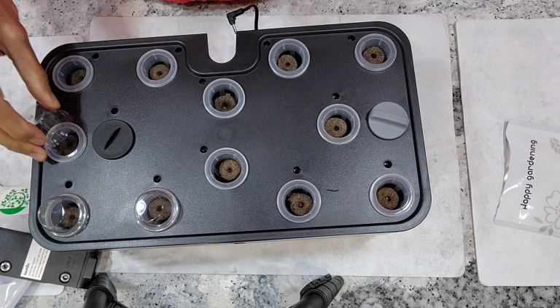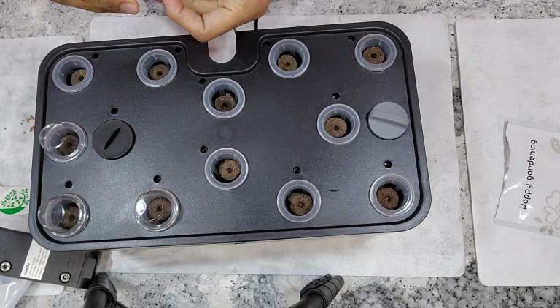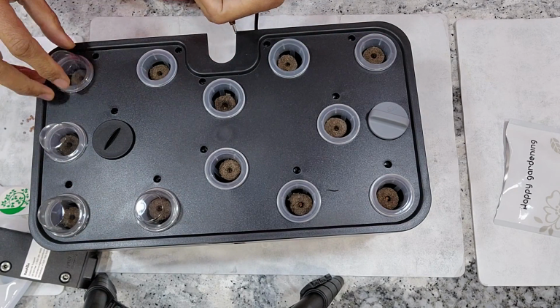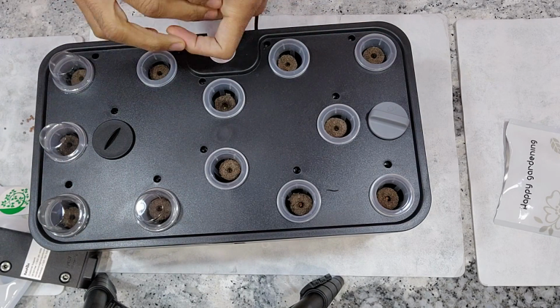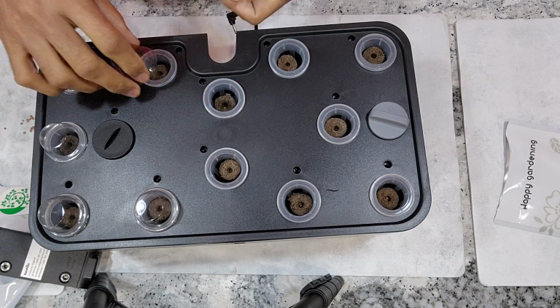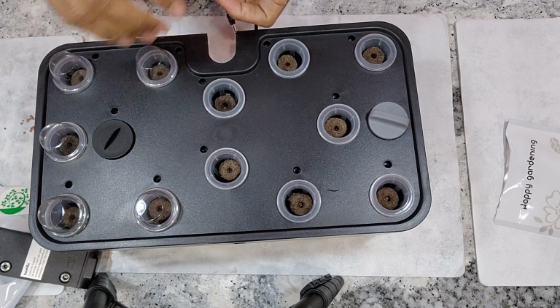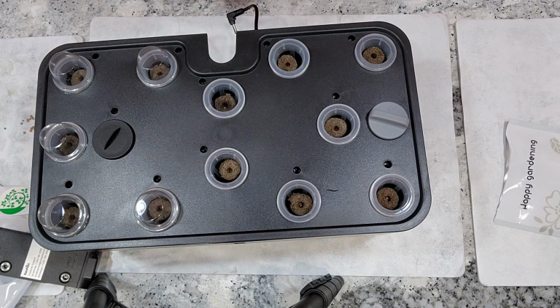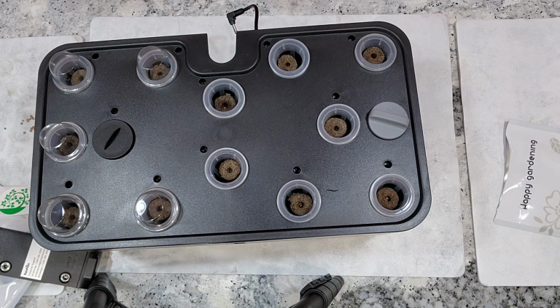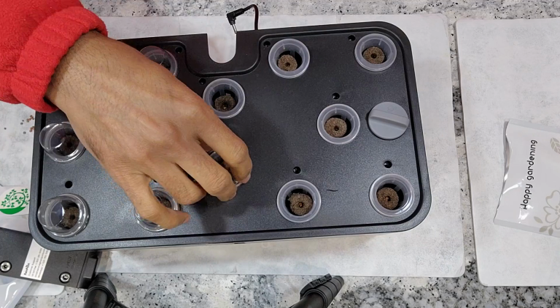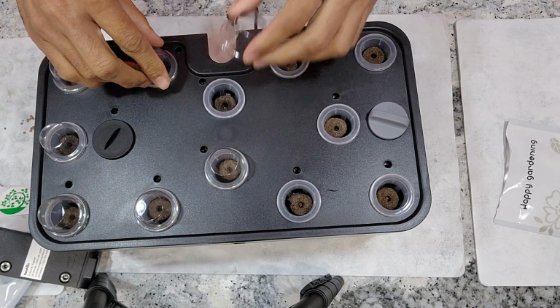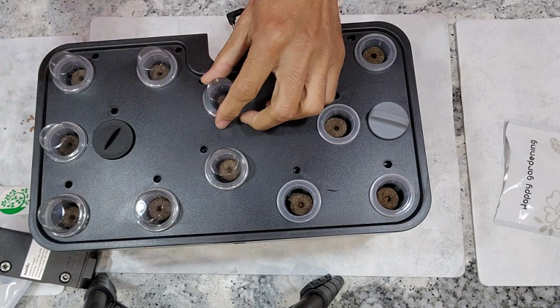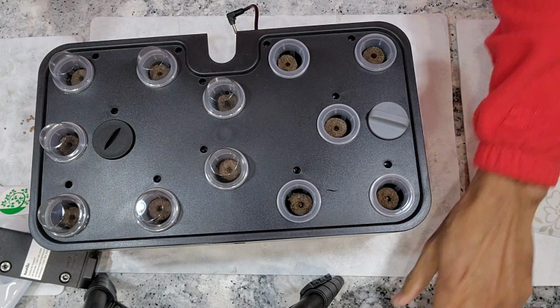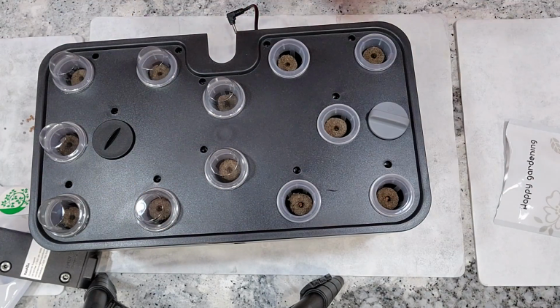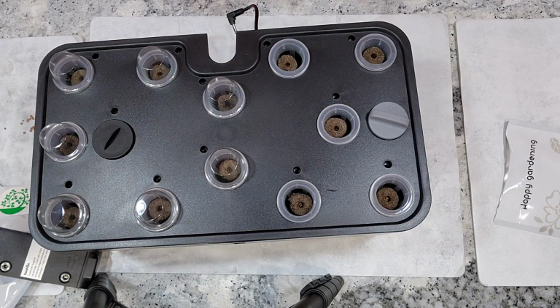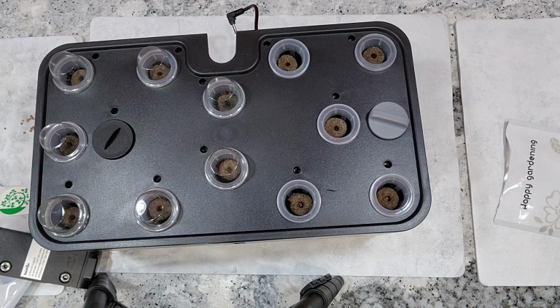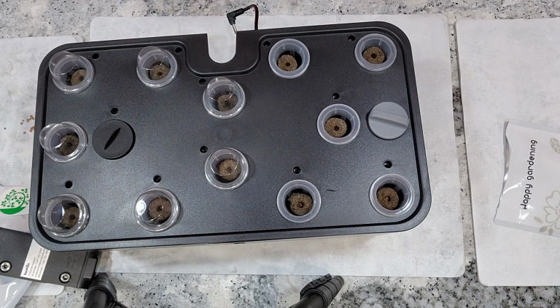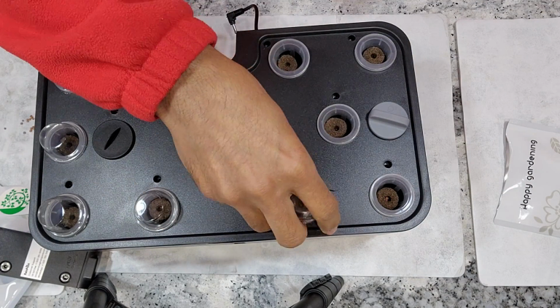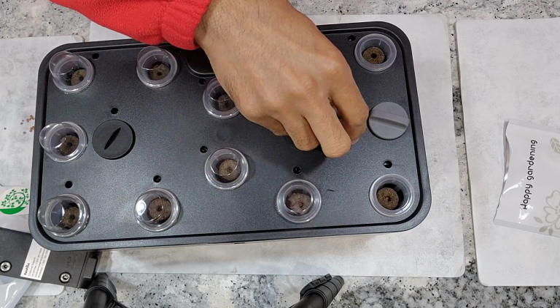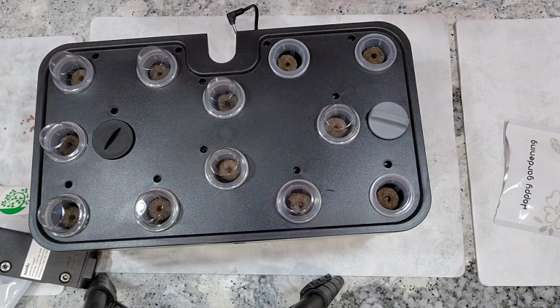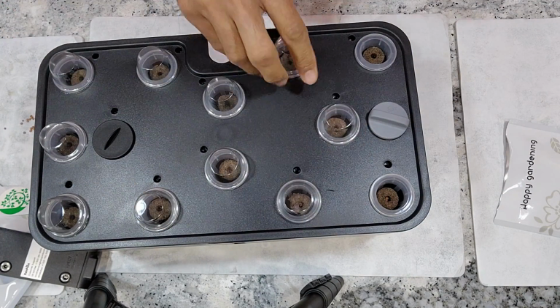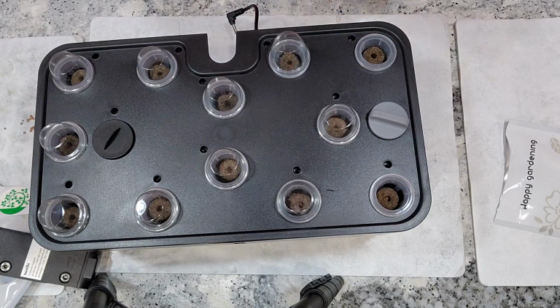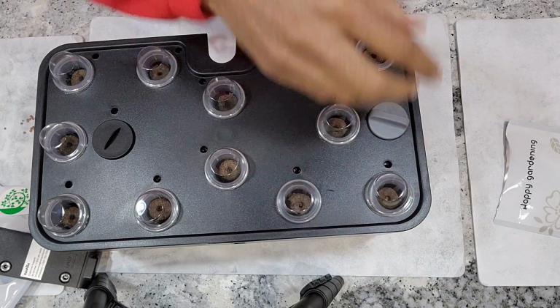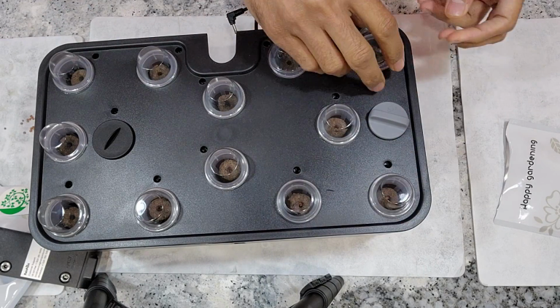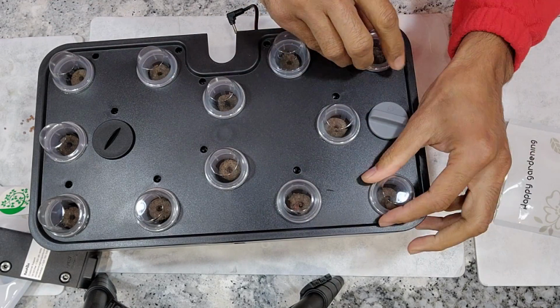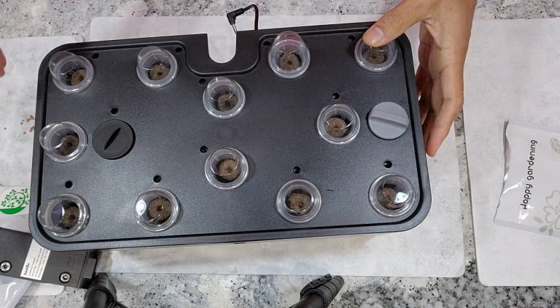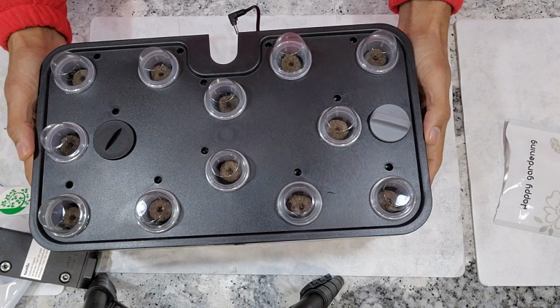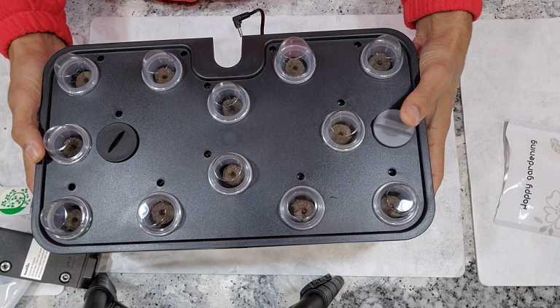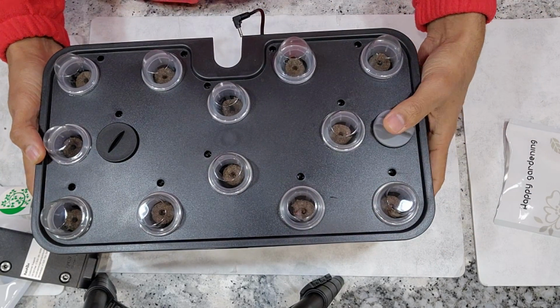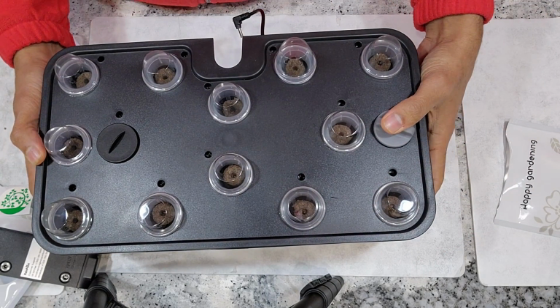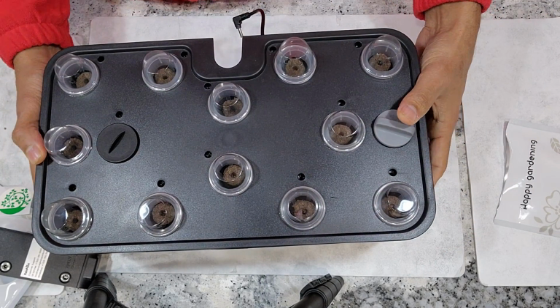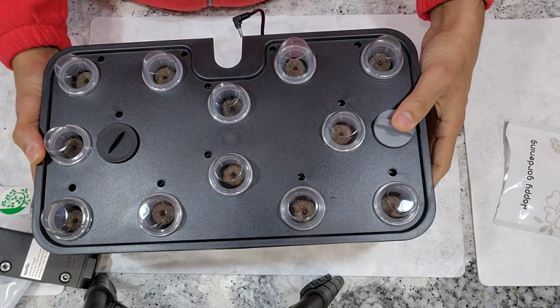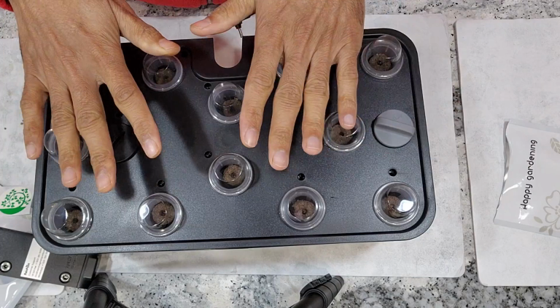The garden is ready. As always, I will add water but I won't add nutrition right away — I will start adding nutrition once I see the seedlings. This garden is all set and good to go.